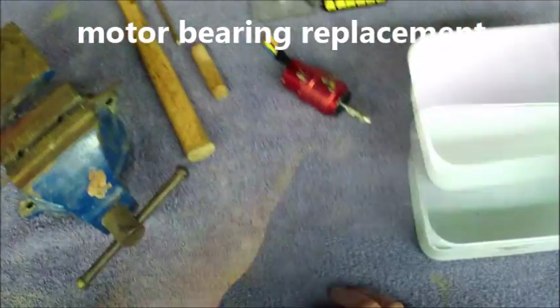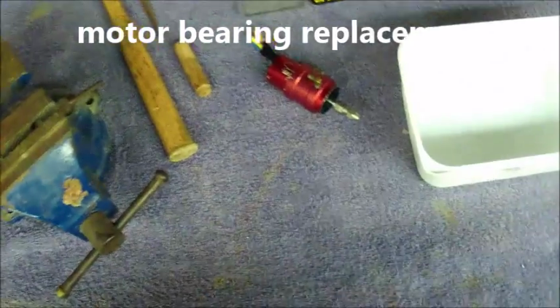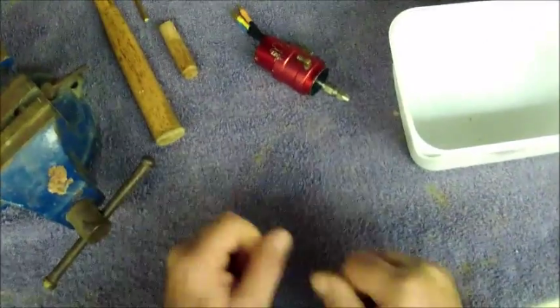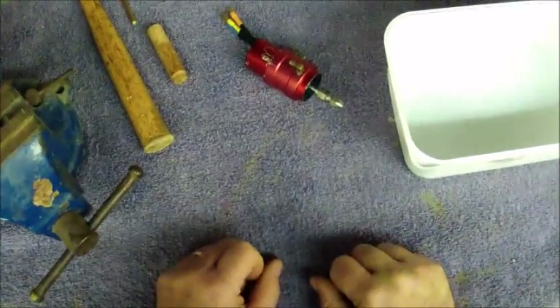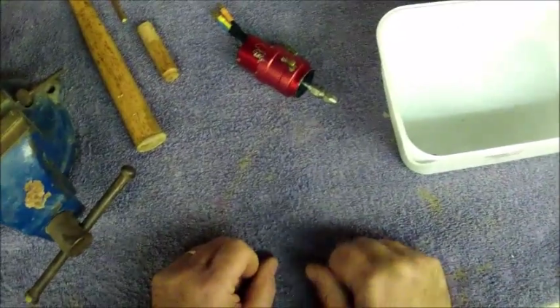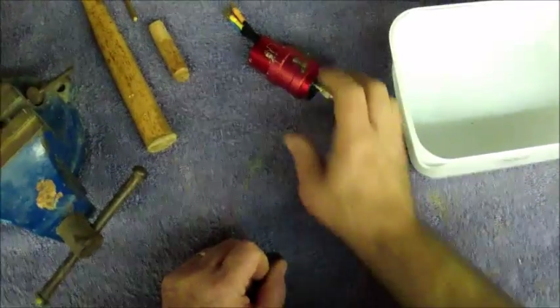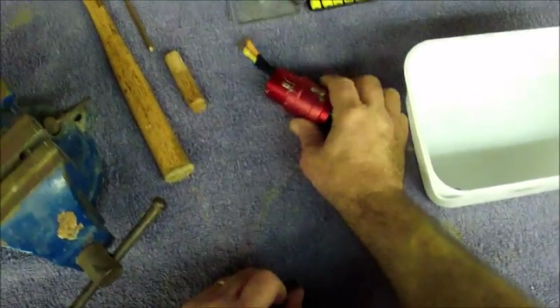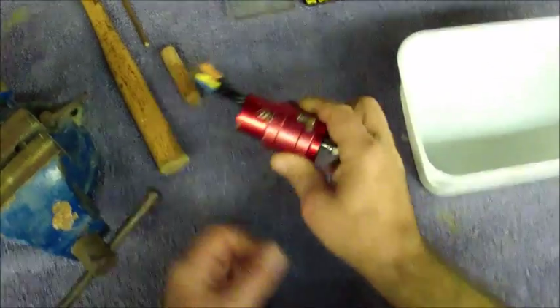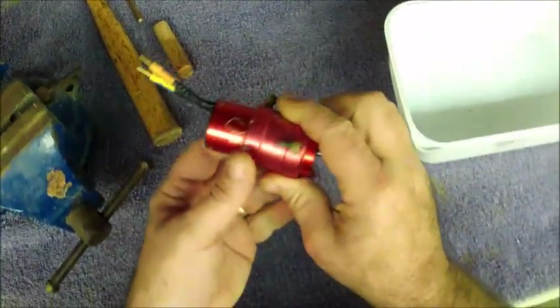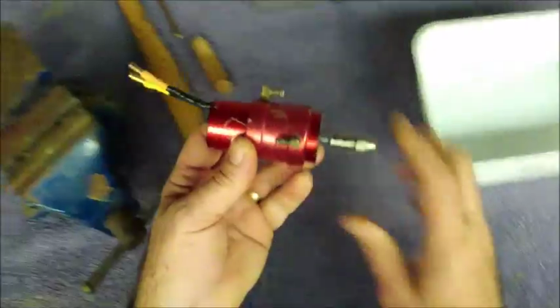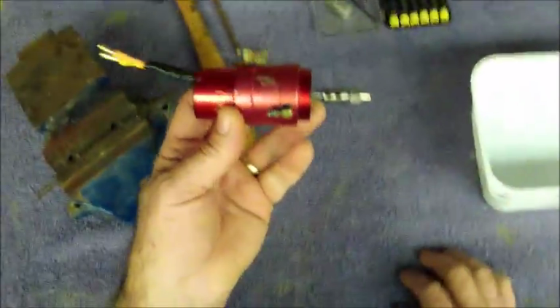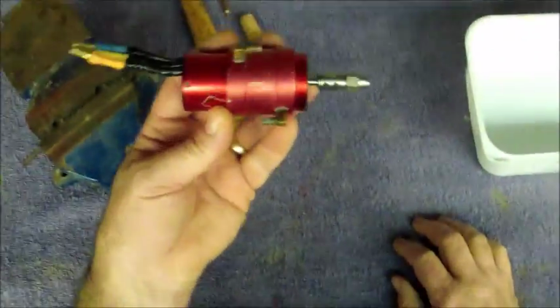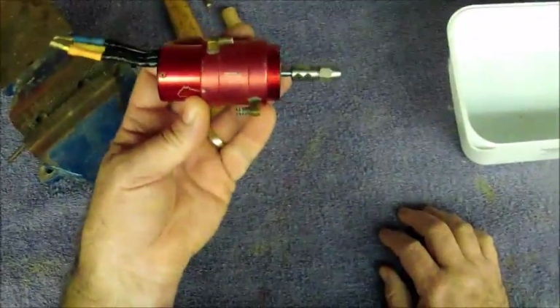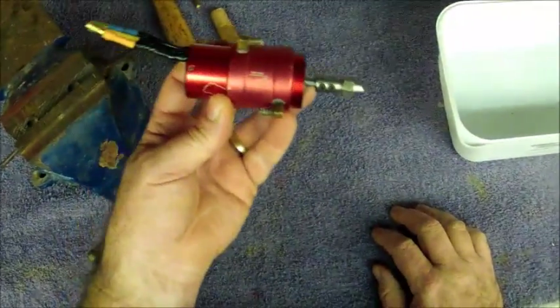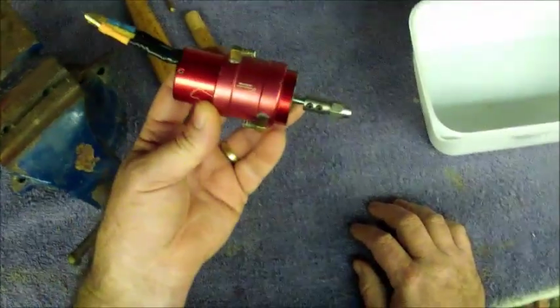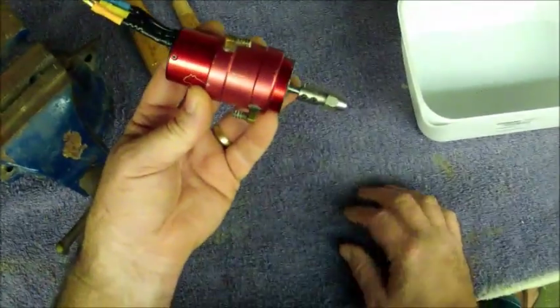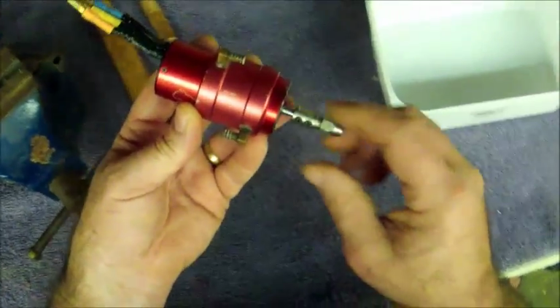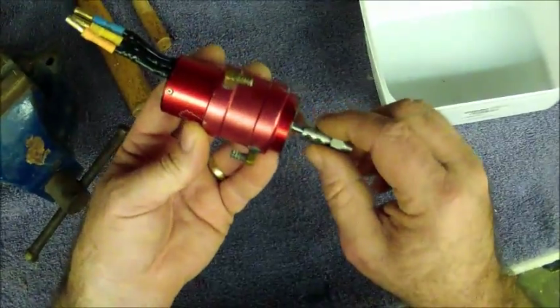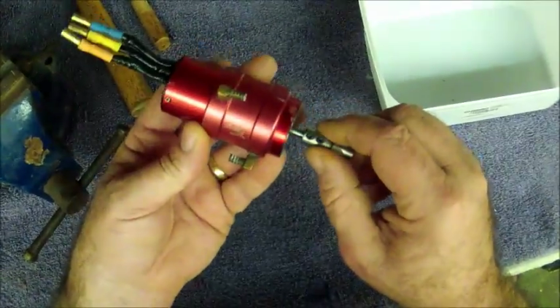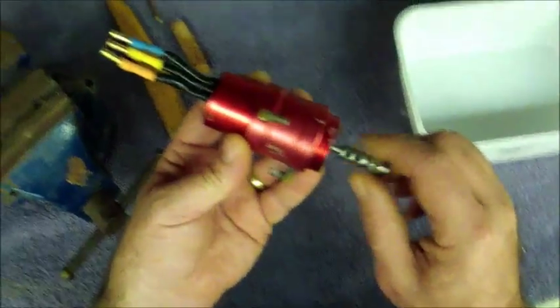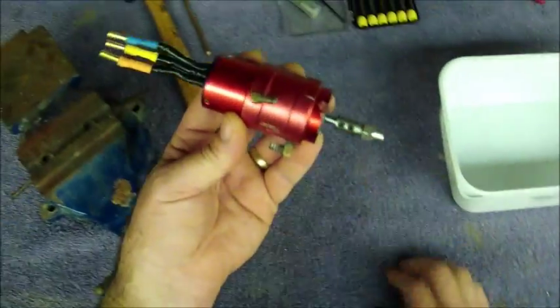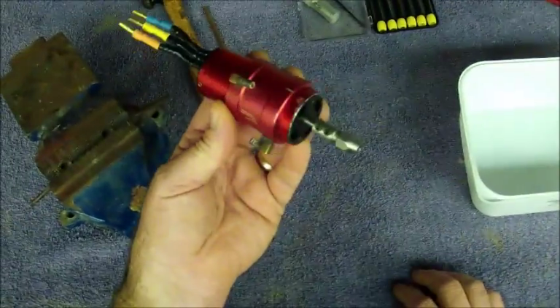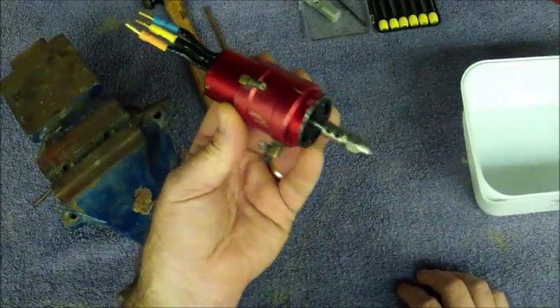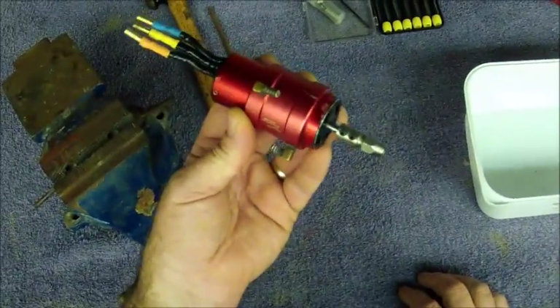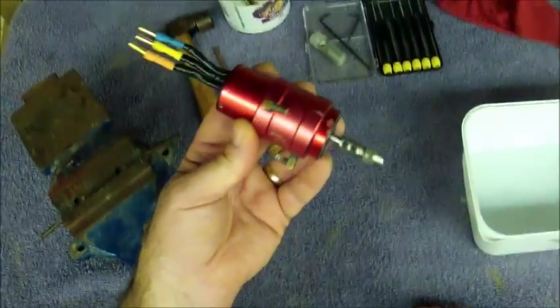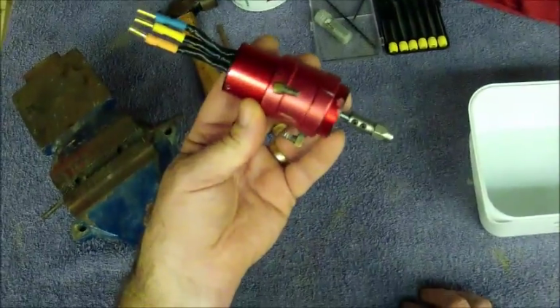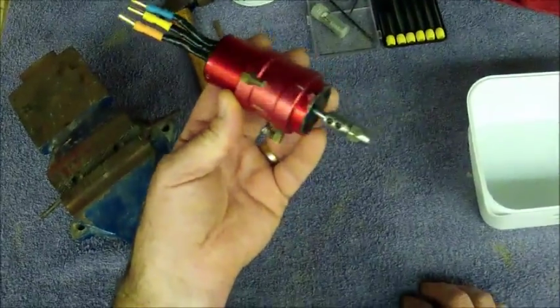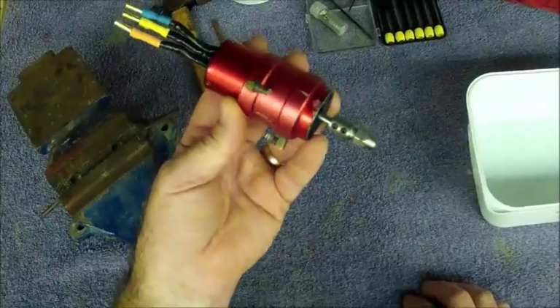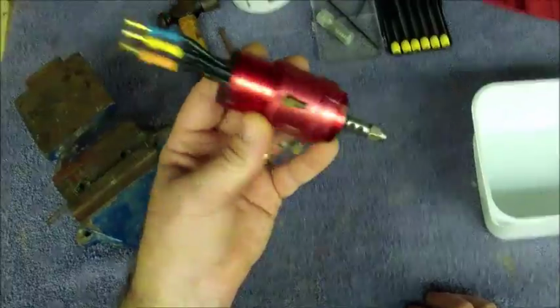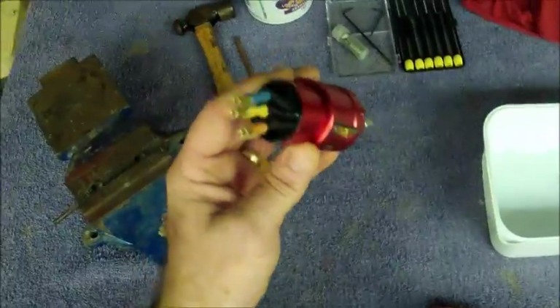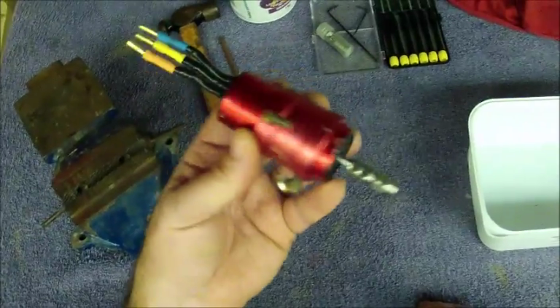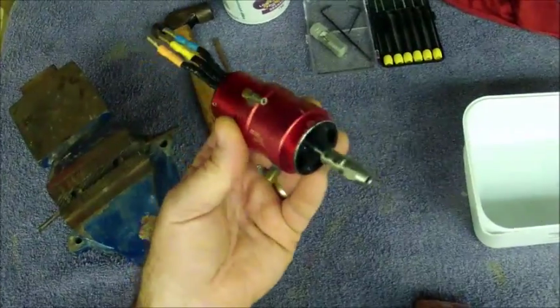Alright, how's it going guys? Dominic Young from Young's Performance Craft, also known as BroRC Surfer. Today I'm going to do a little video on how to change the bearings in your water-cooled brushless motor.